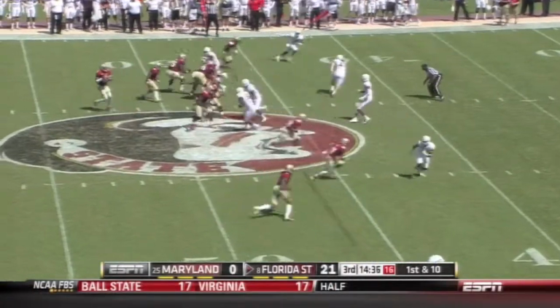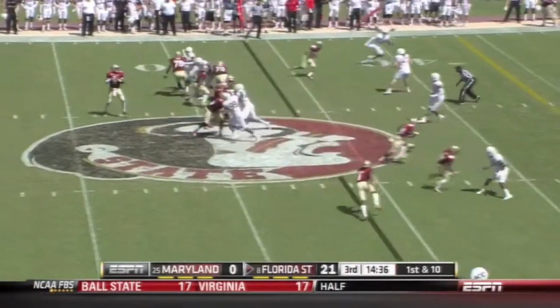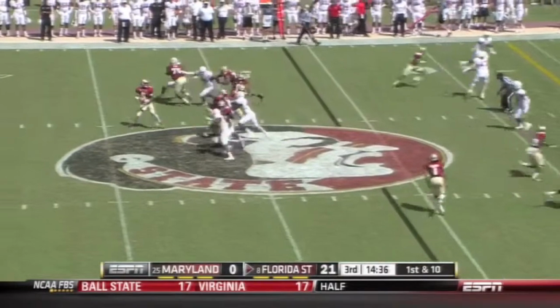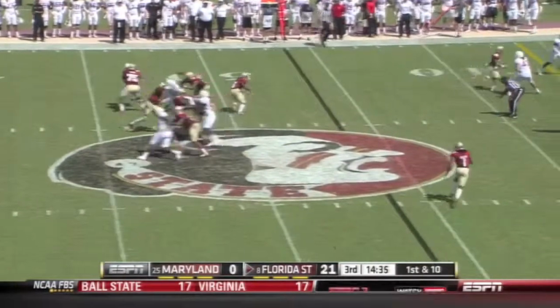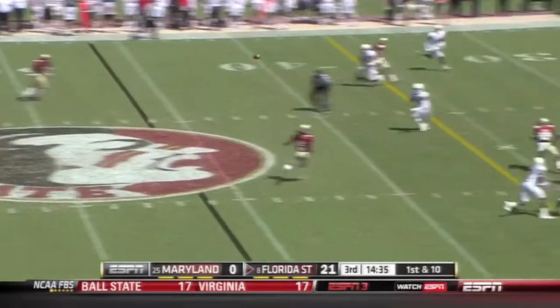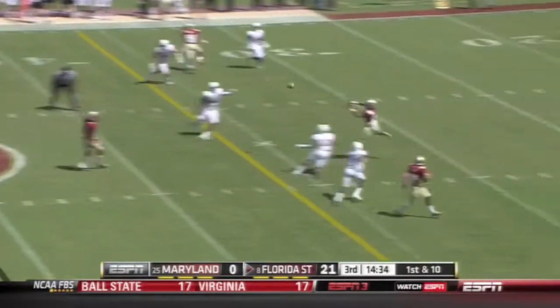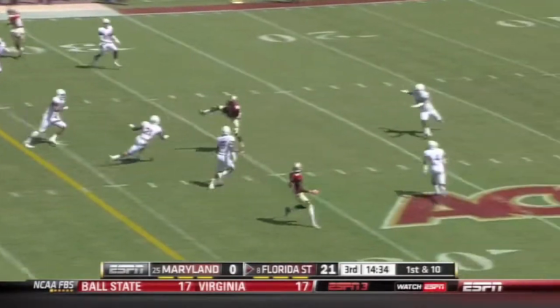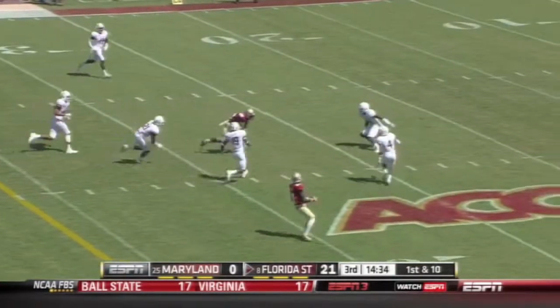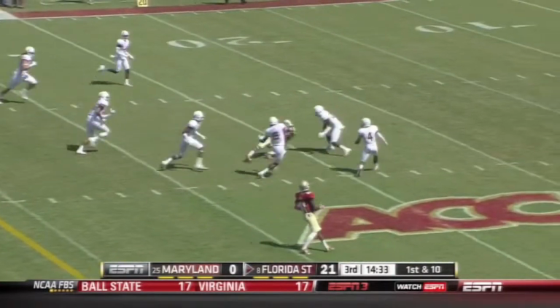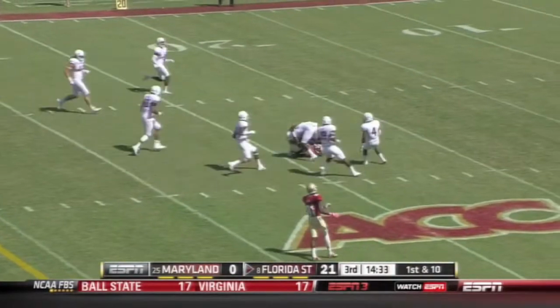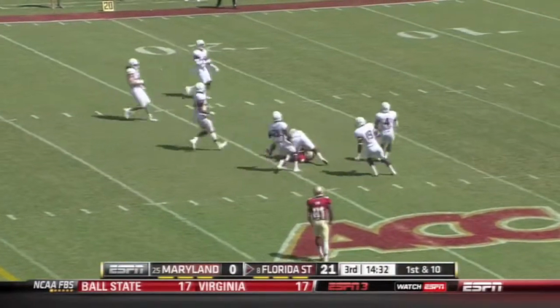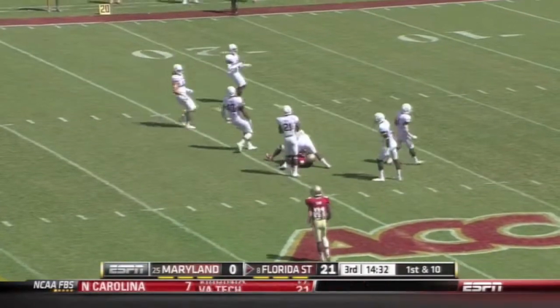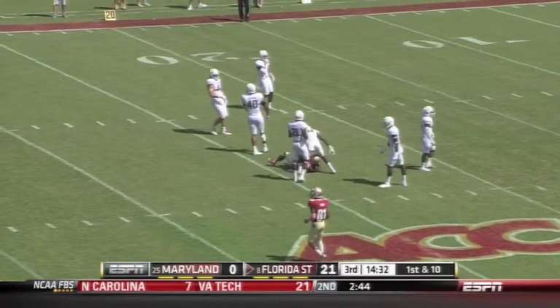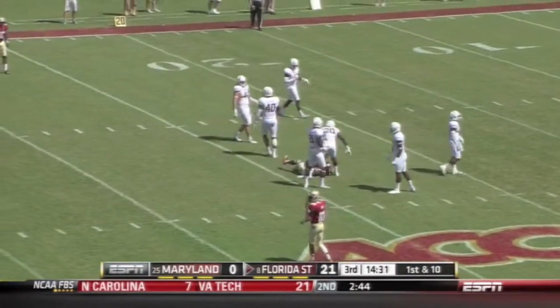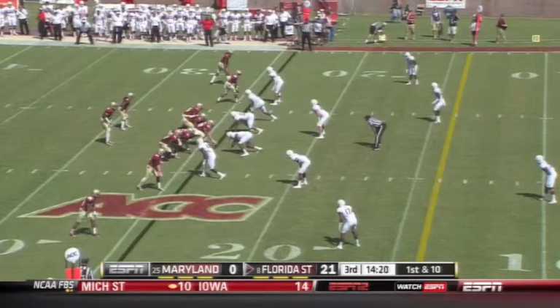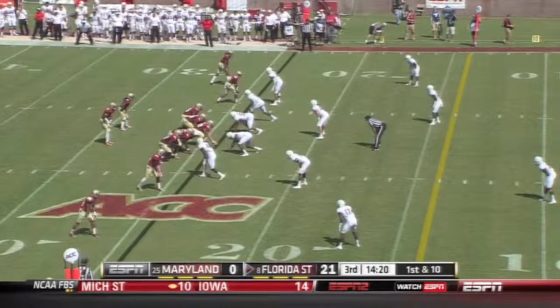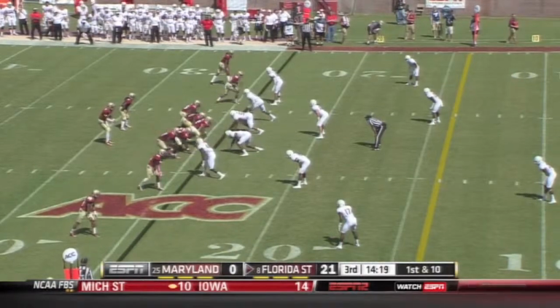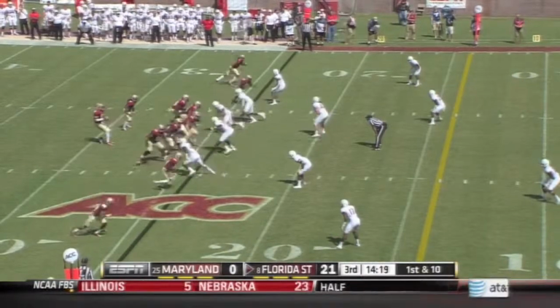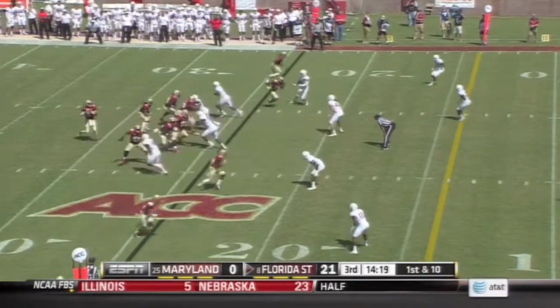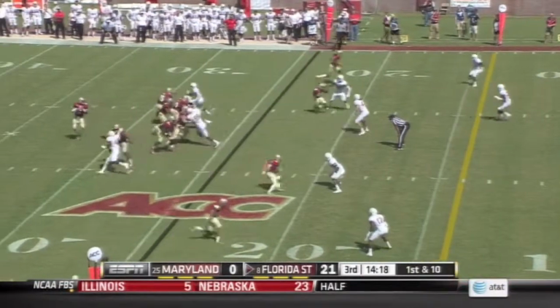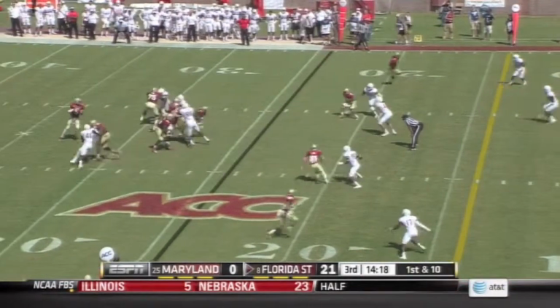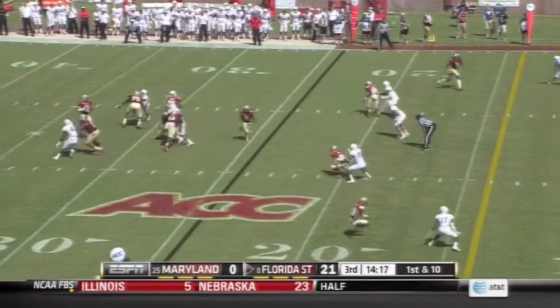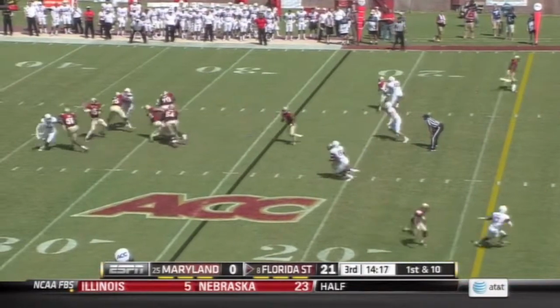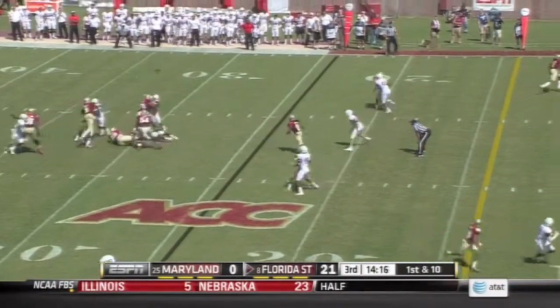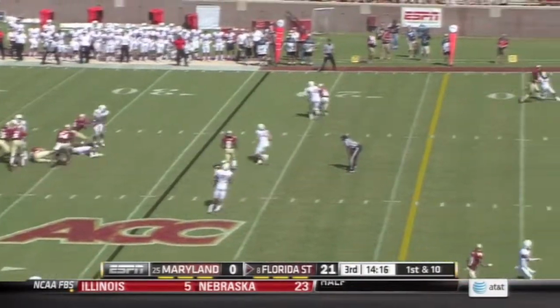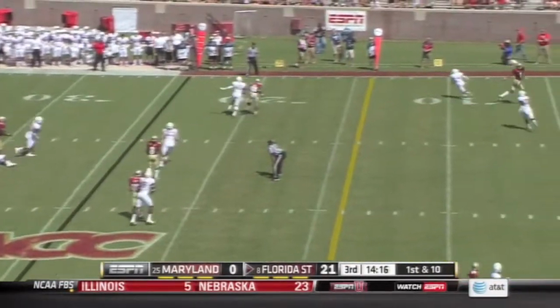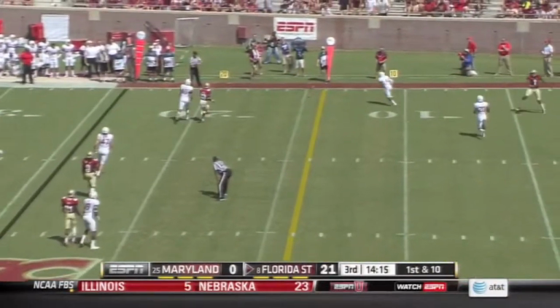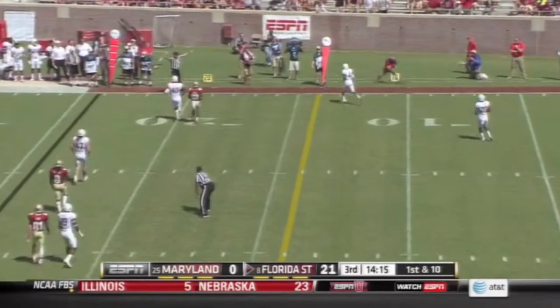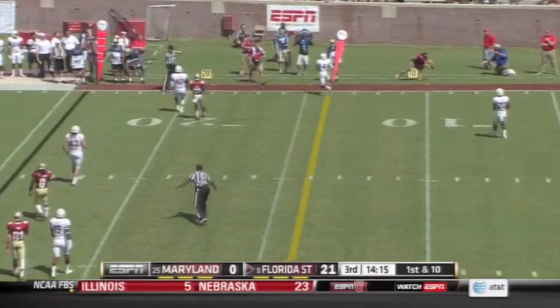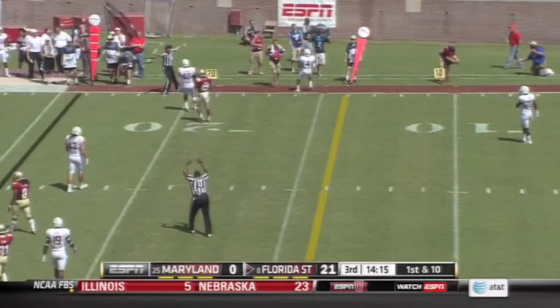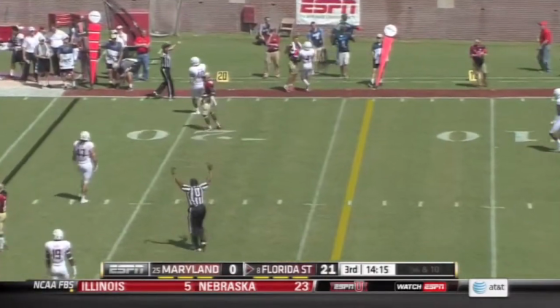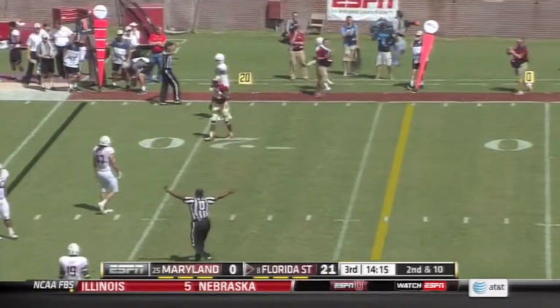Talked about his downfield accuracy in the first half, and he finds another man inside the 30-yard line — actually creating and making a statement with this offense. Winston again to the air, and this time can't find an open receiver.